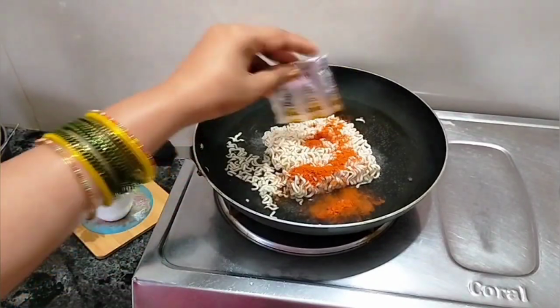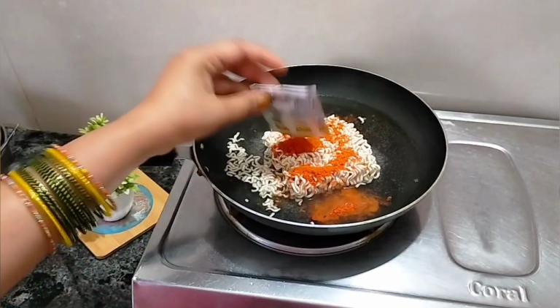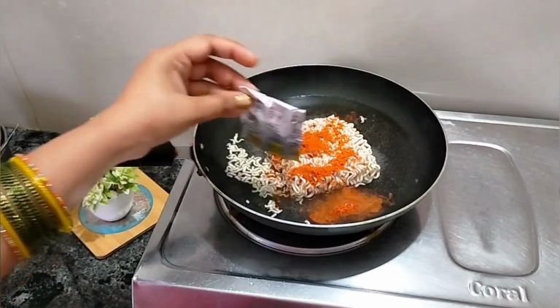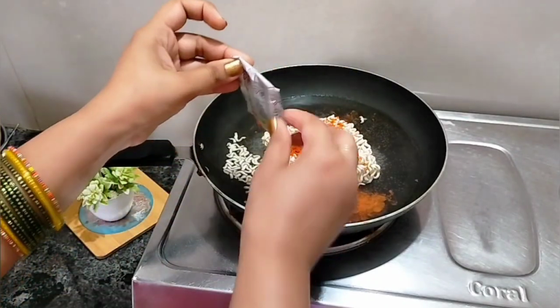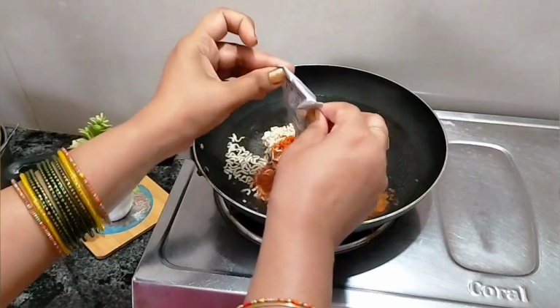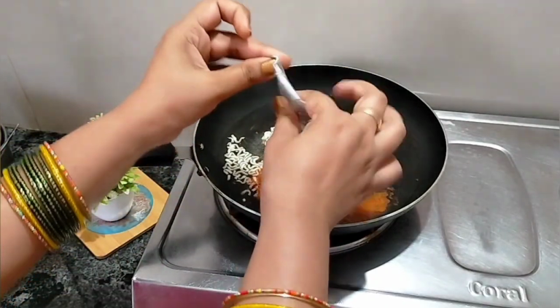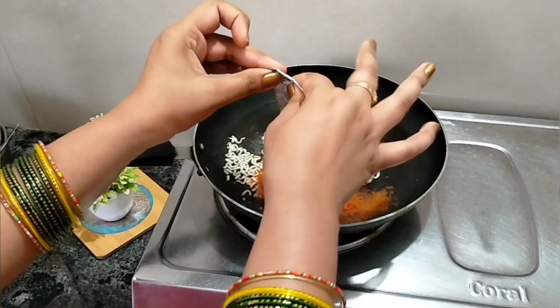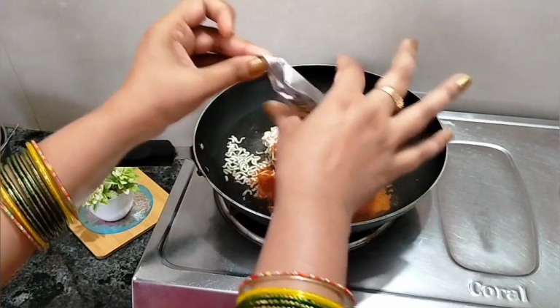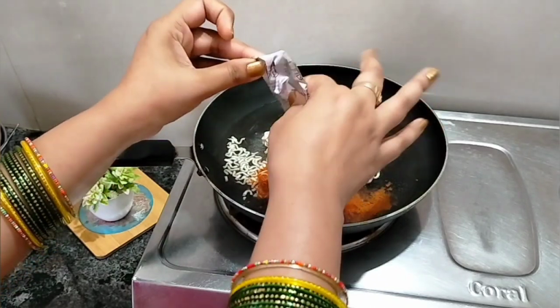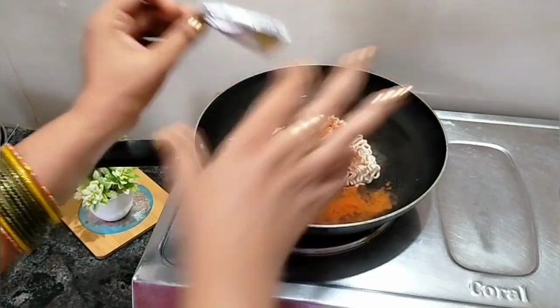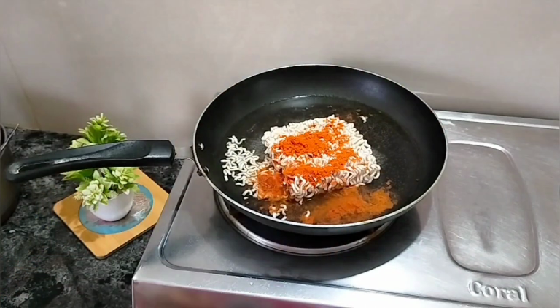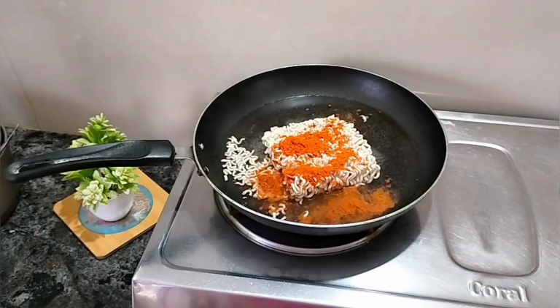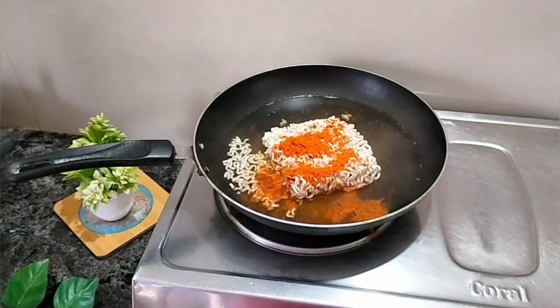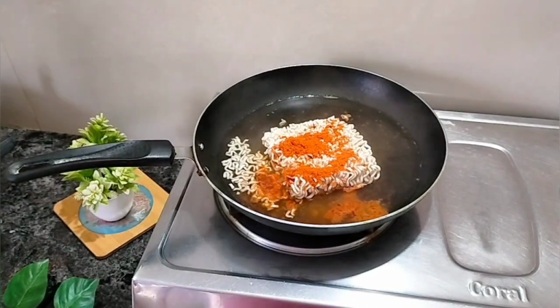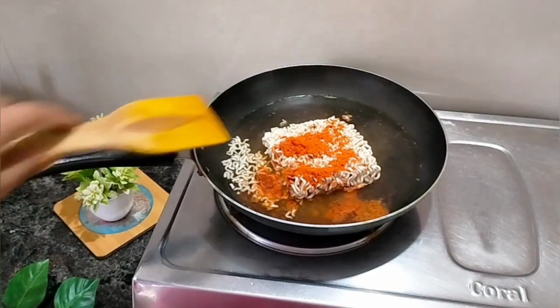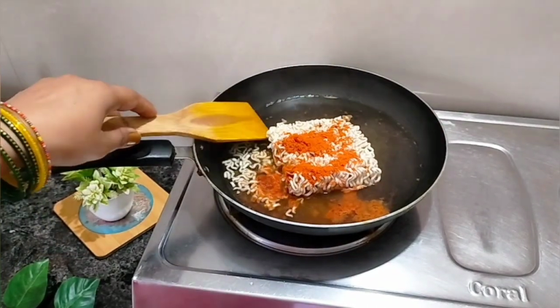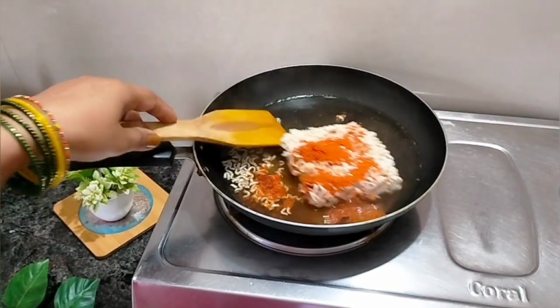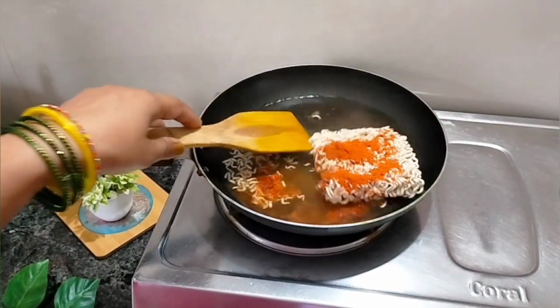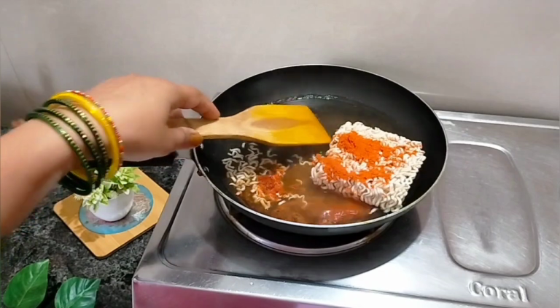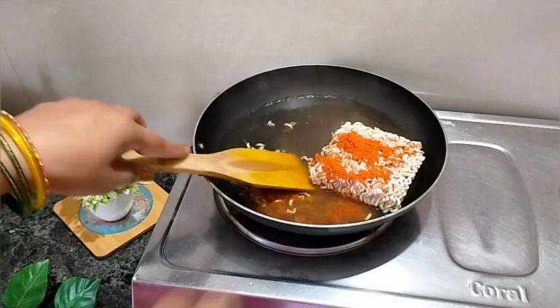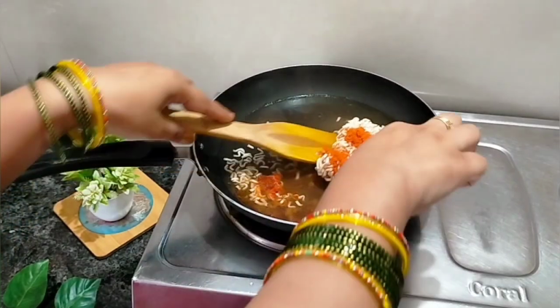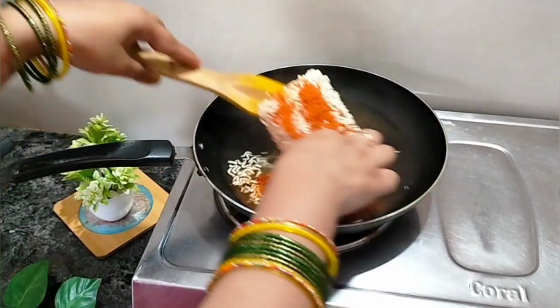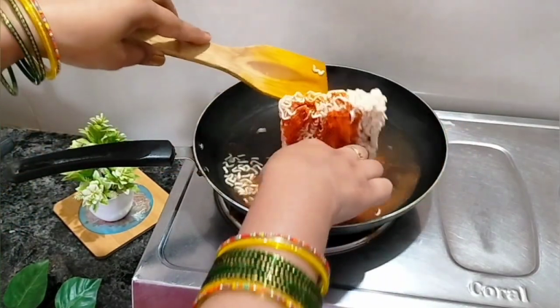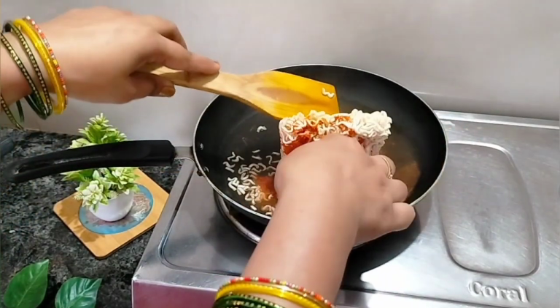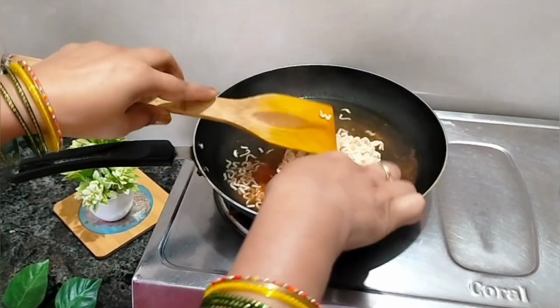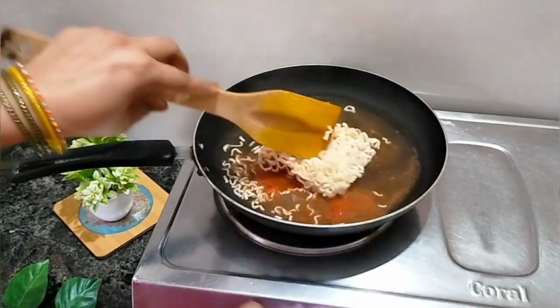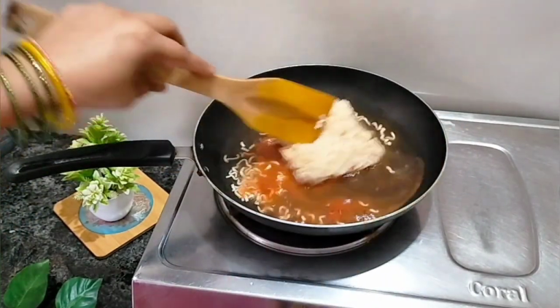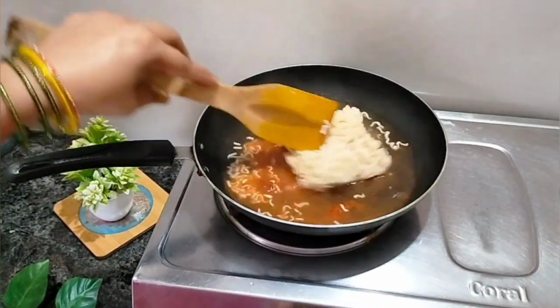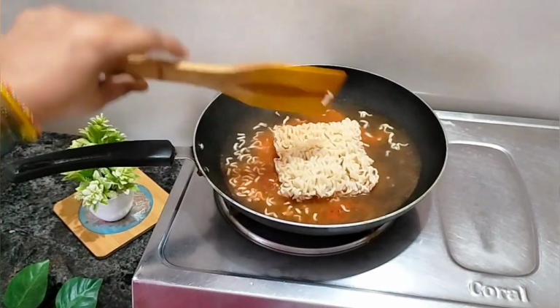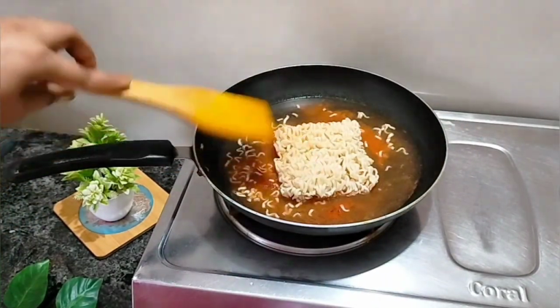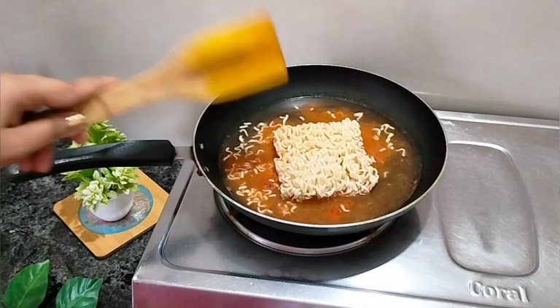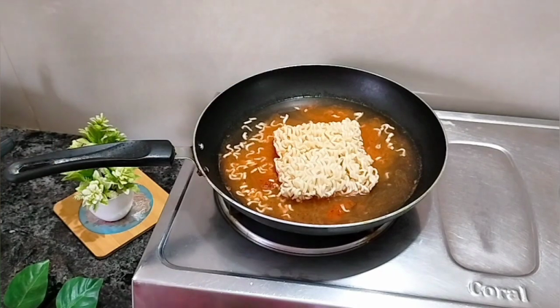Keep the gas on medium to low flame and cook Maggi the same way. The packet says 3 minutes but it actually takes about 5 to 6 minutes, just like regular Maggi.